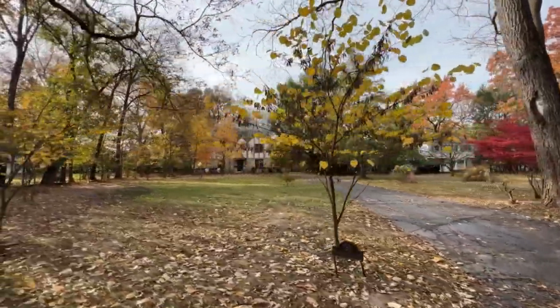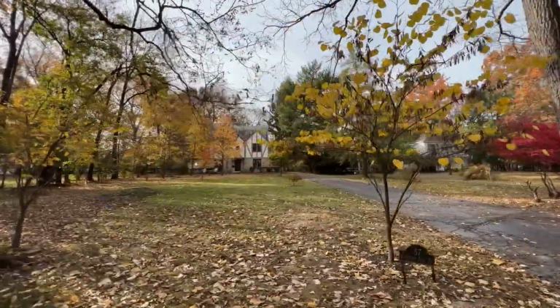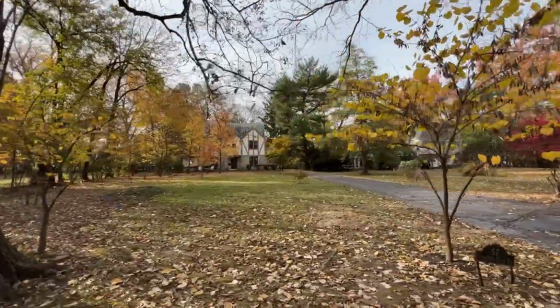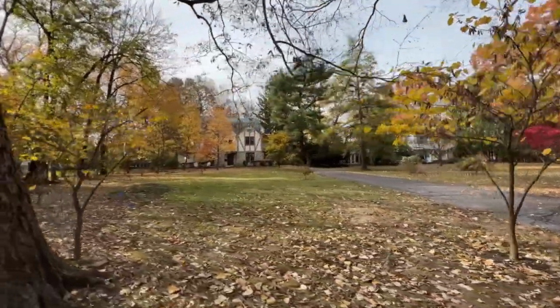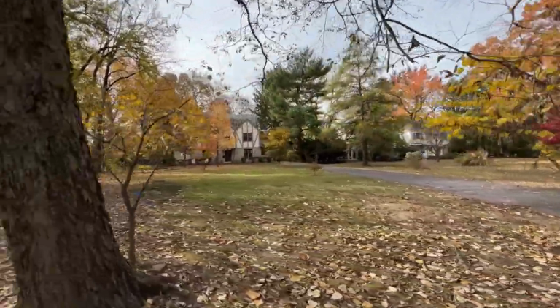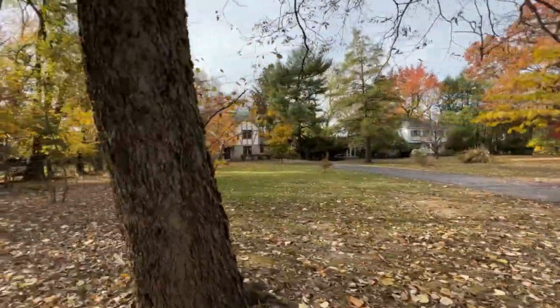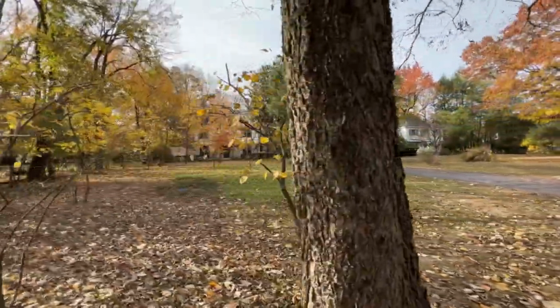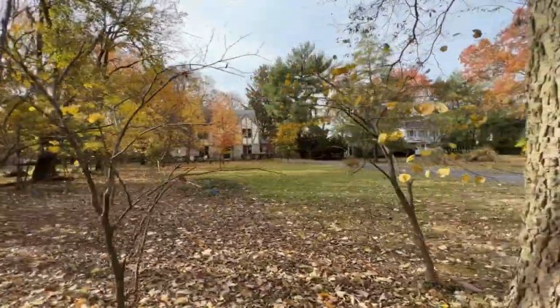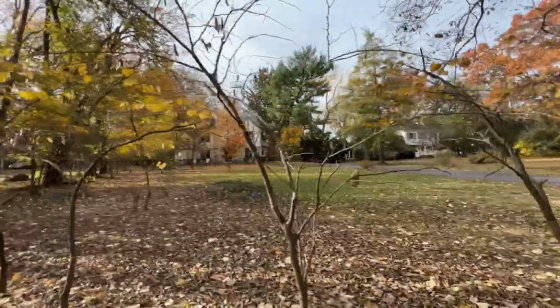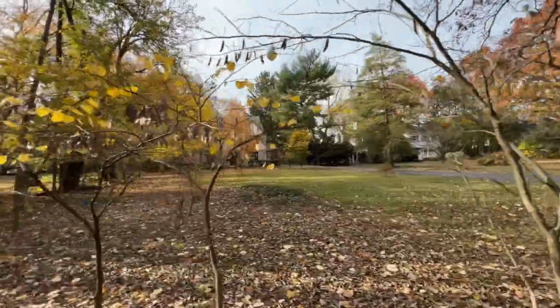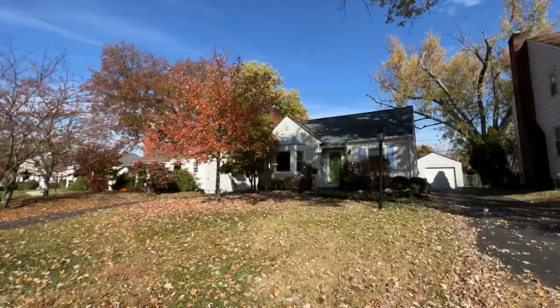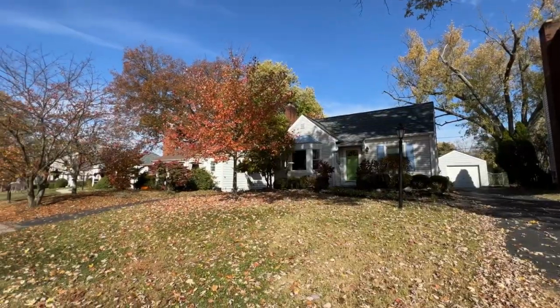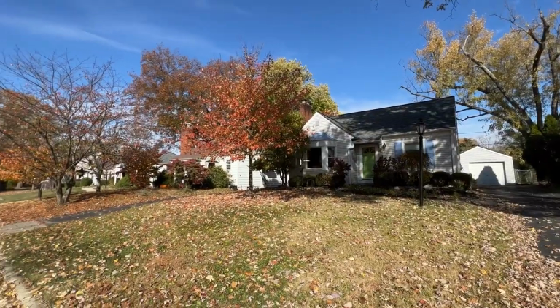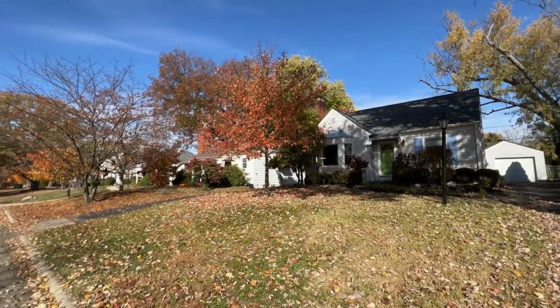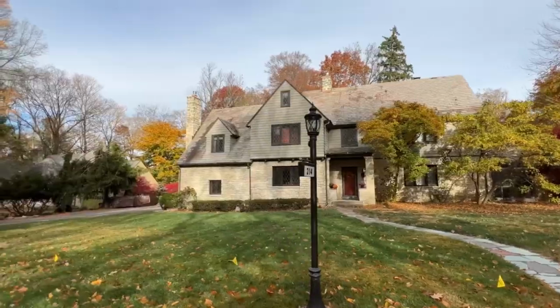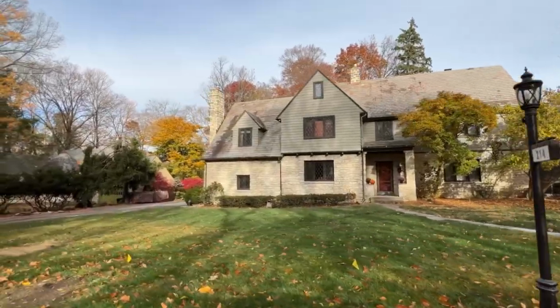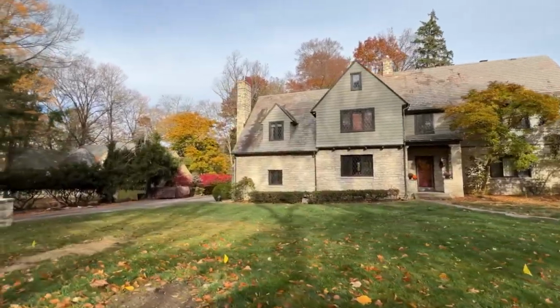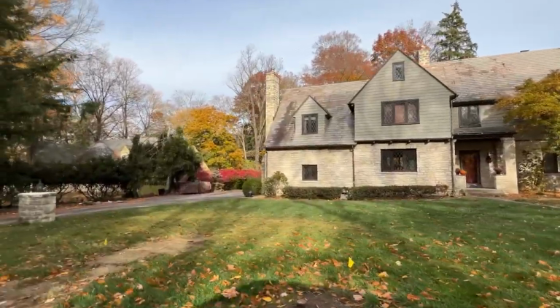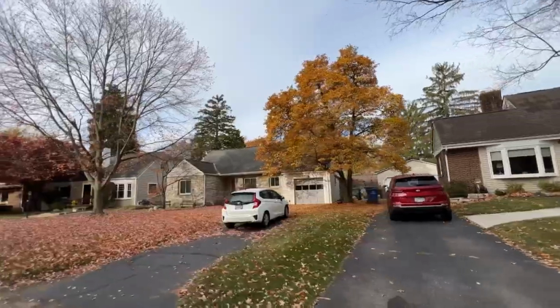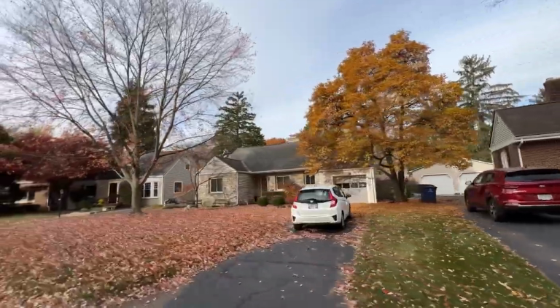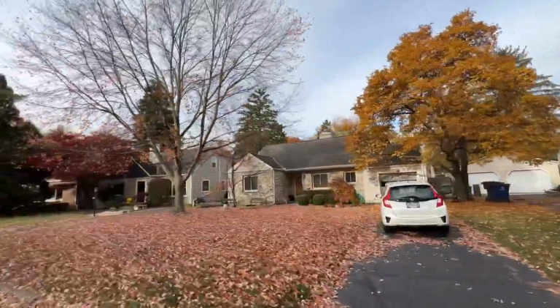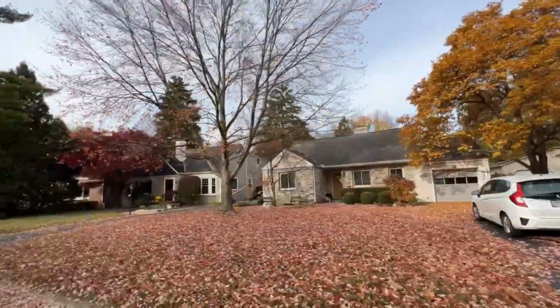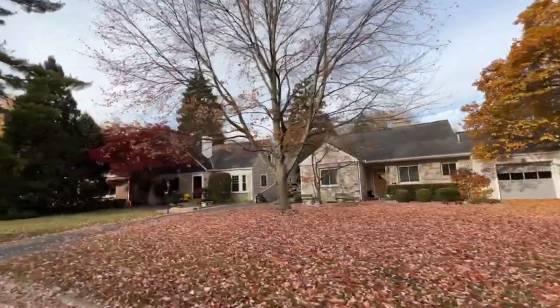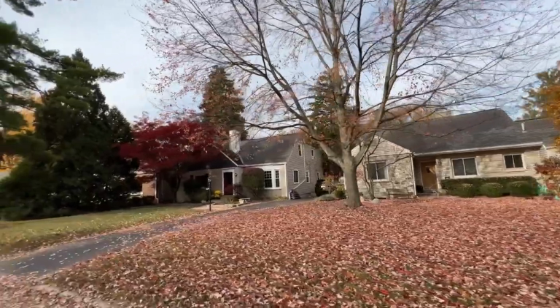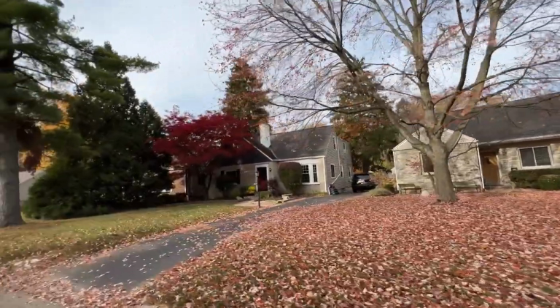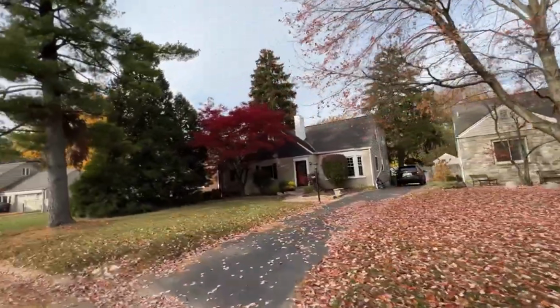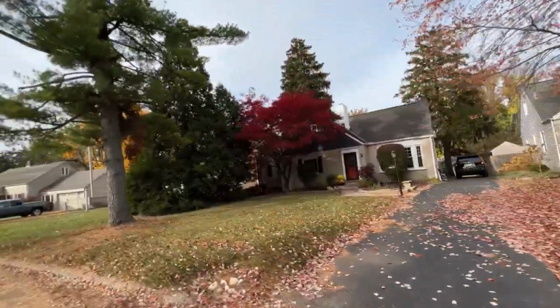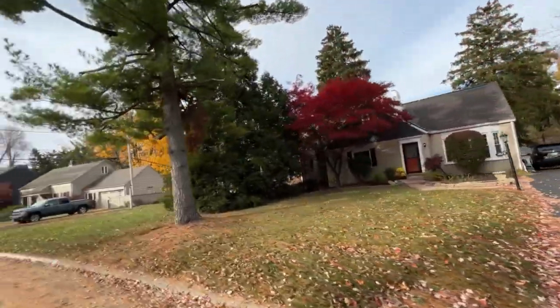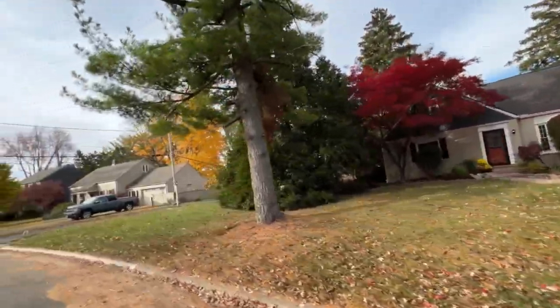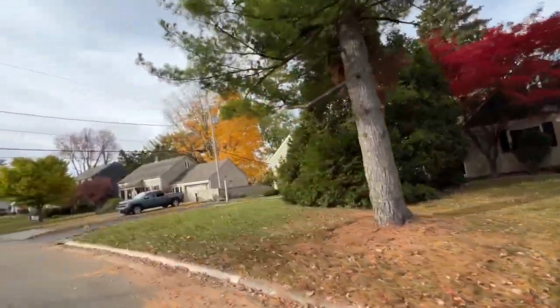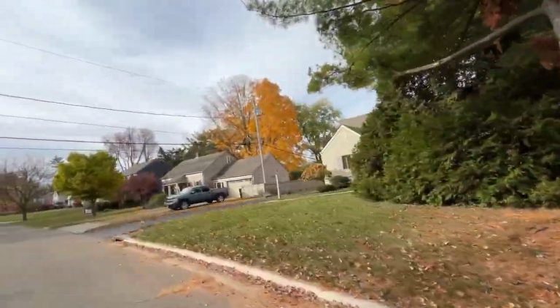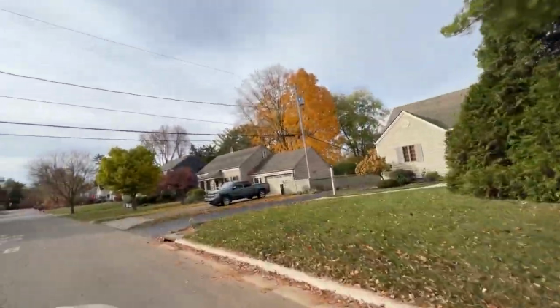With the older homes, you tend to have detached garages. These neighborhoods tend to not have sidewalks, which doesn't keep people from exercising or enjoying the outdoors.